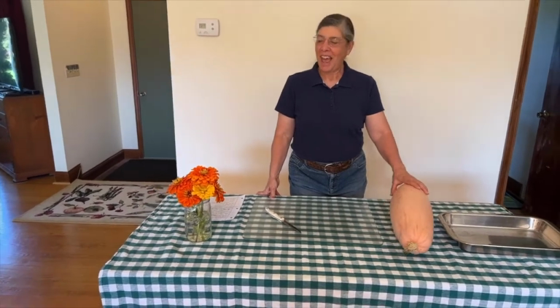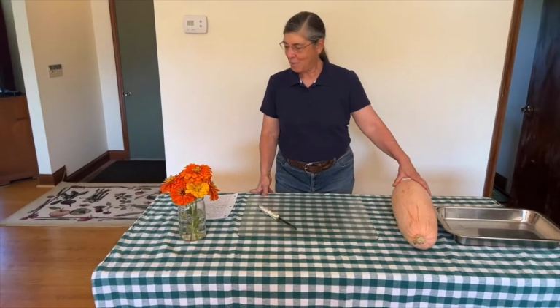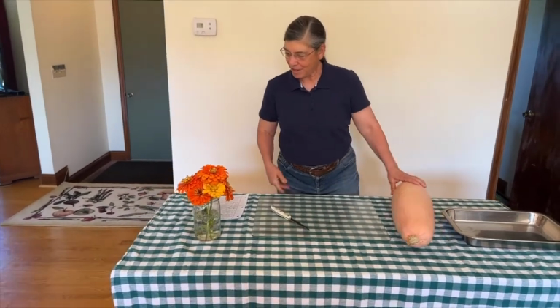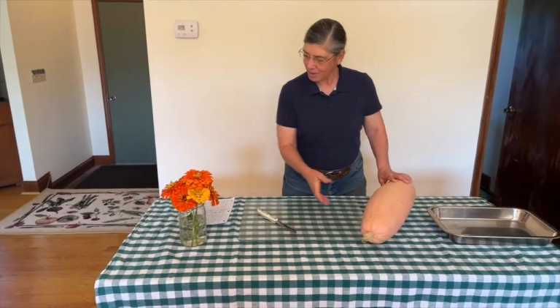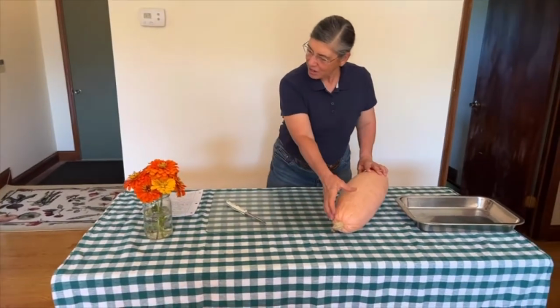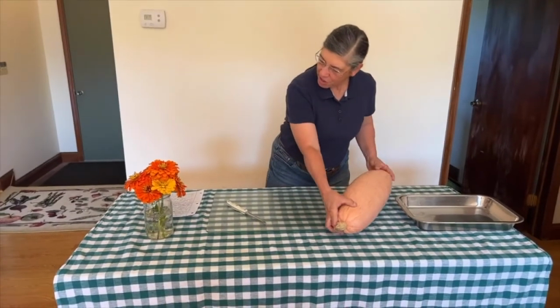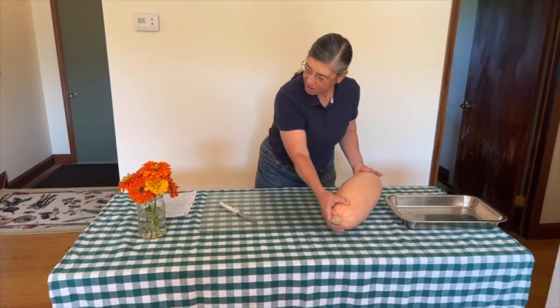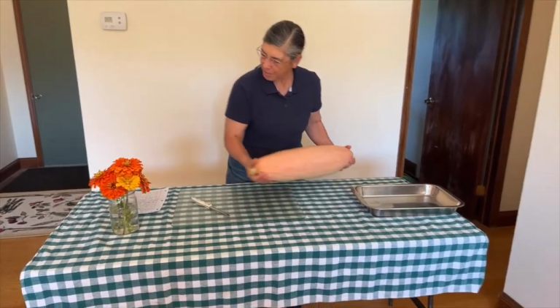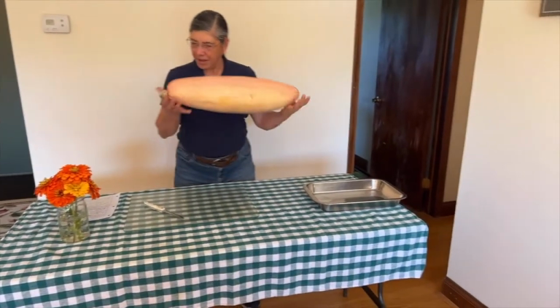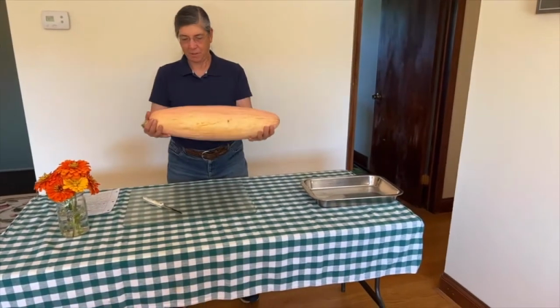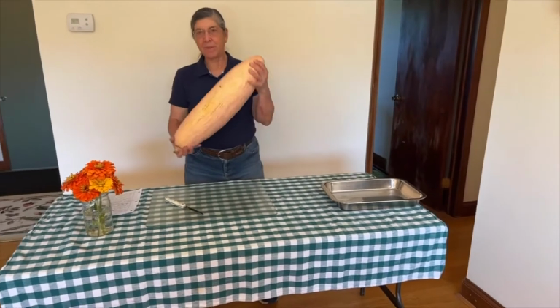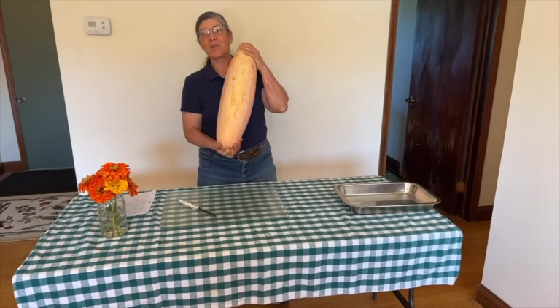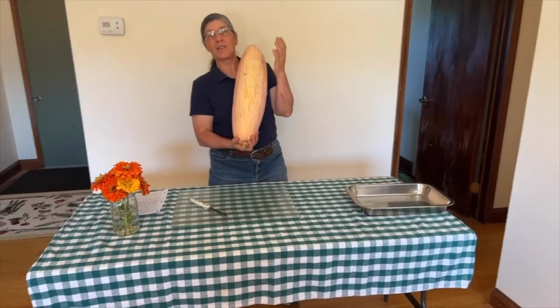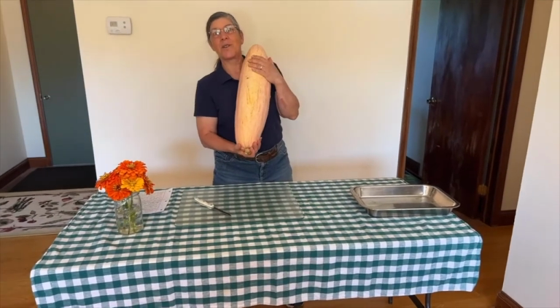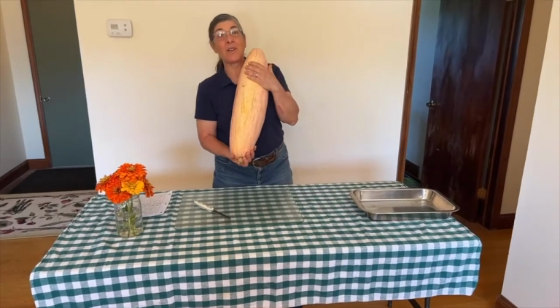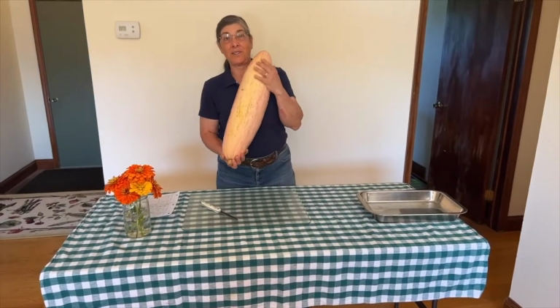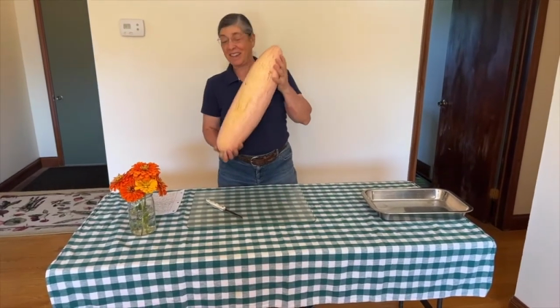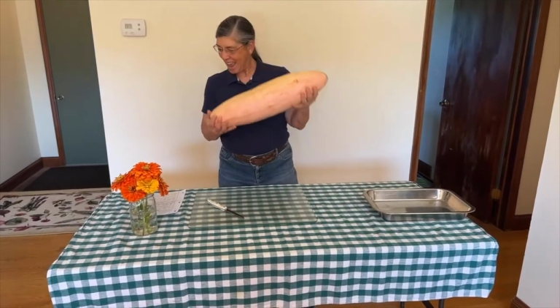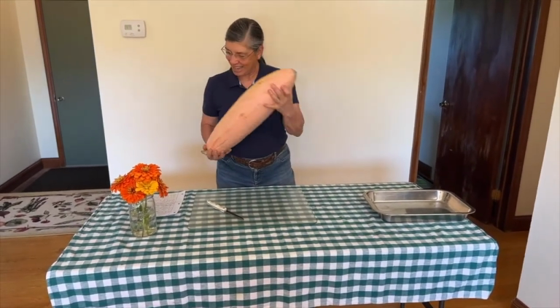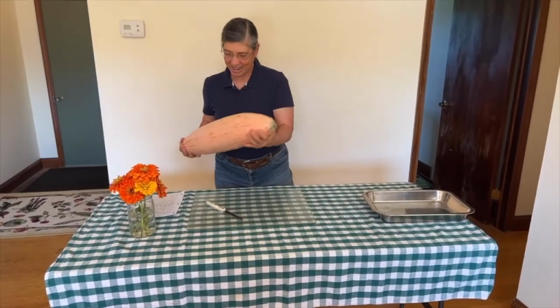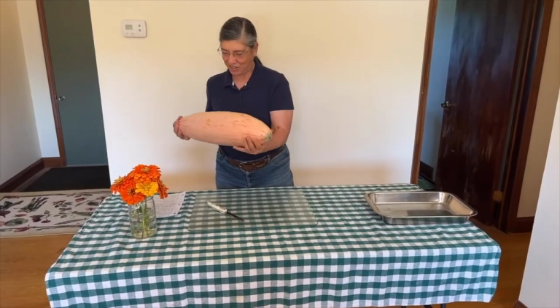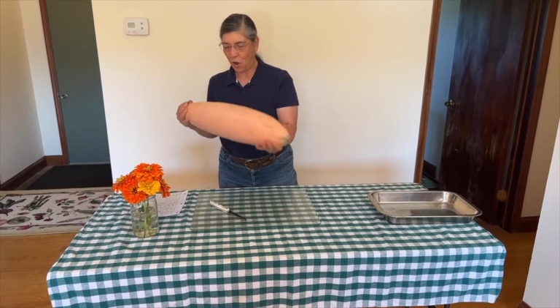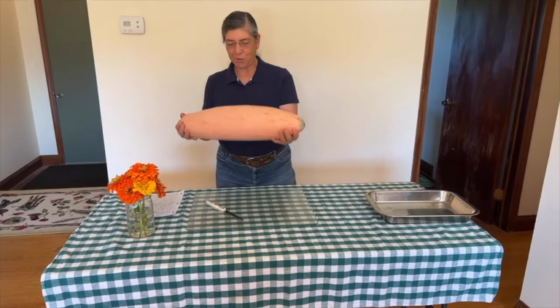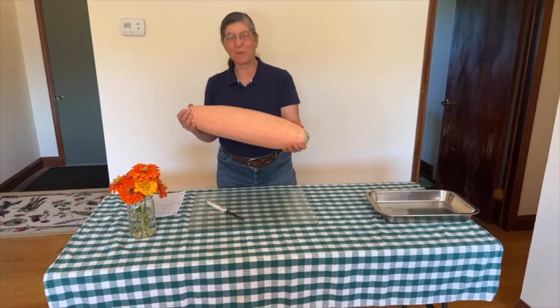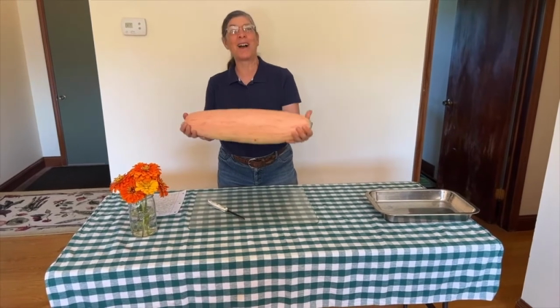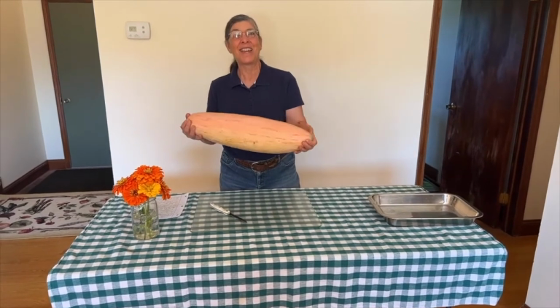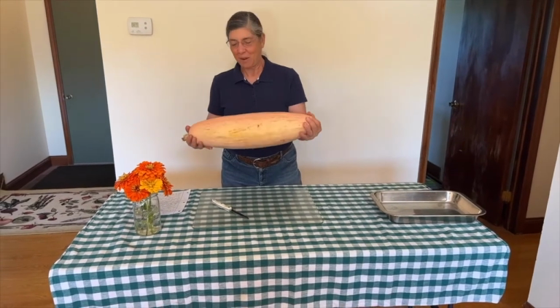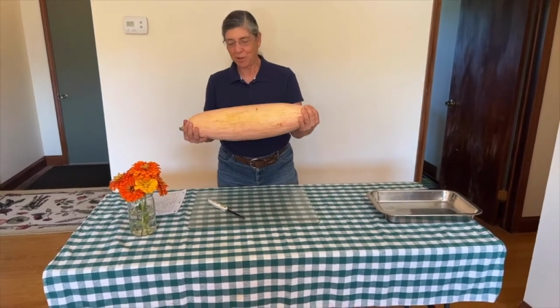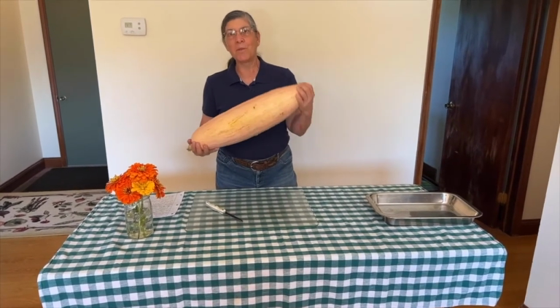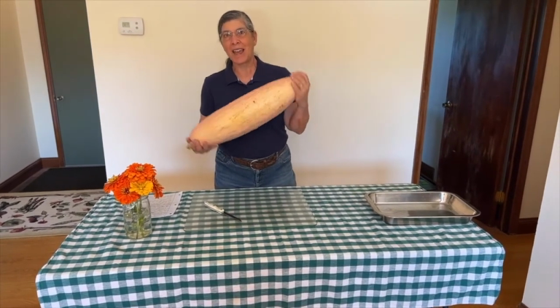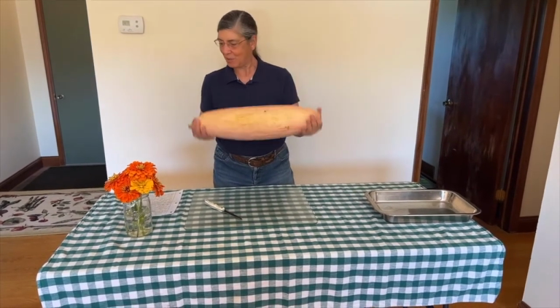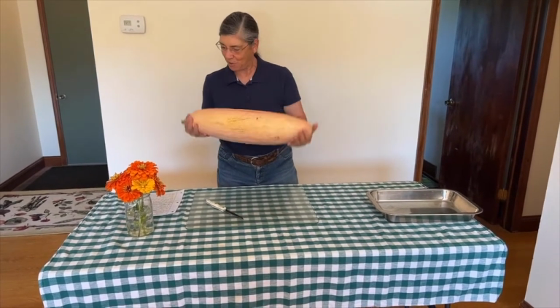I promised that I would talk a little bit about pink banana squash because we saw that at the auction. And it's just an awesome, awesome squash. And we'll learn a little bit more as we go through this.